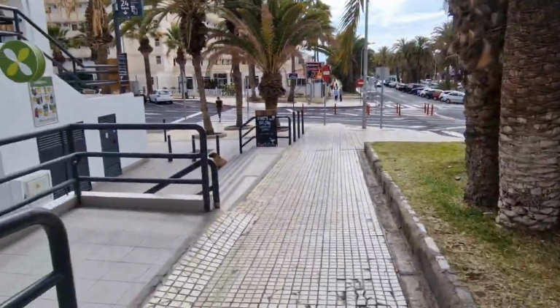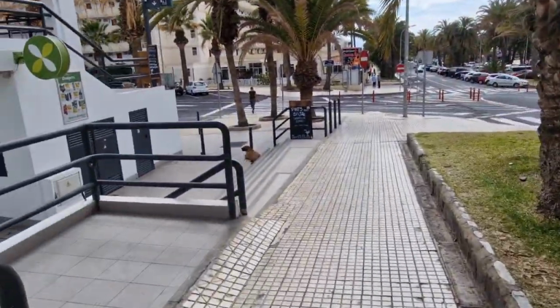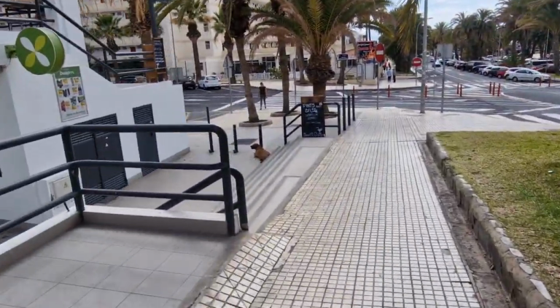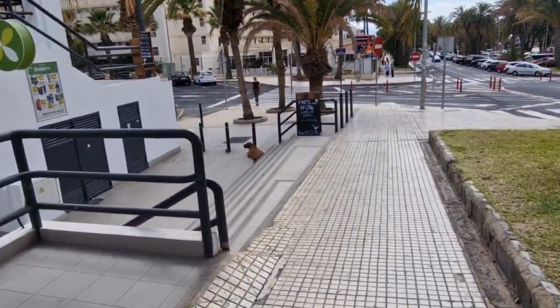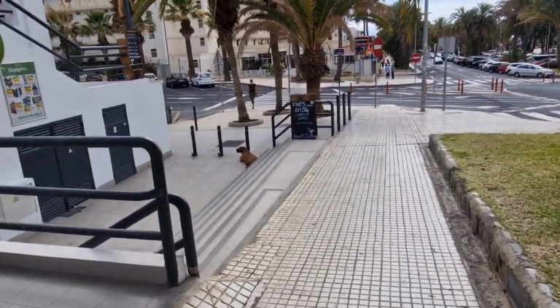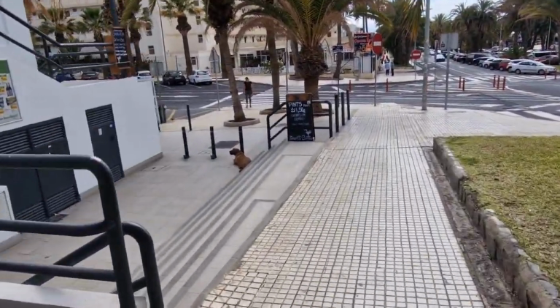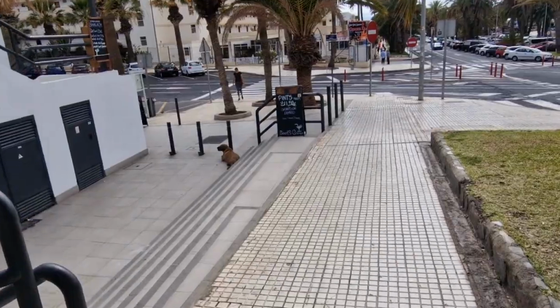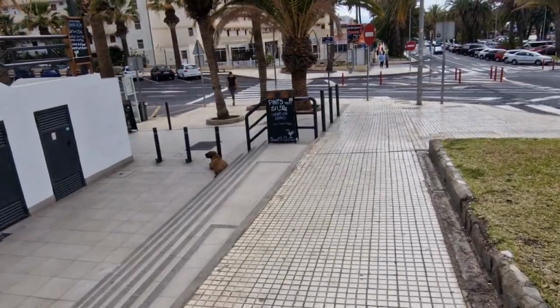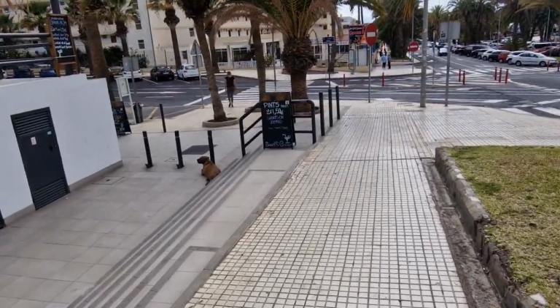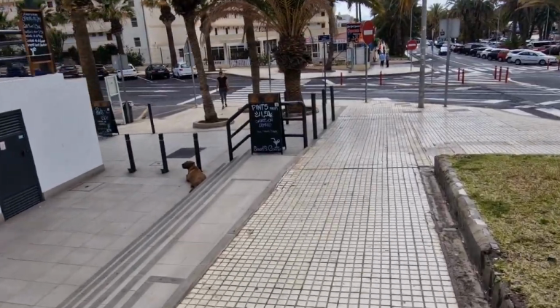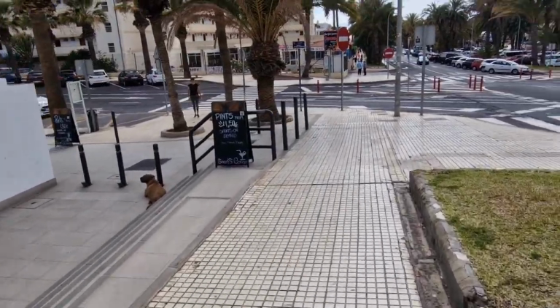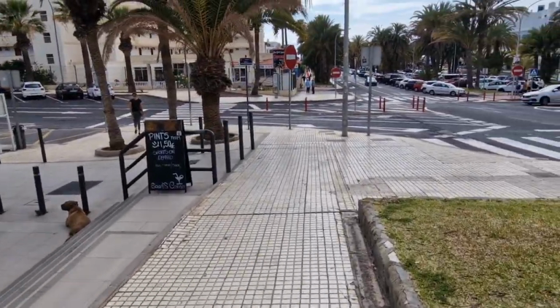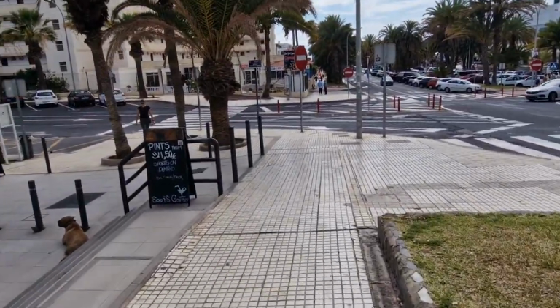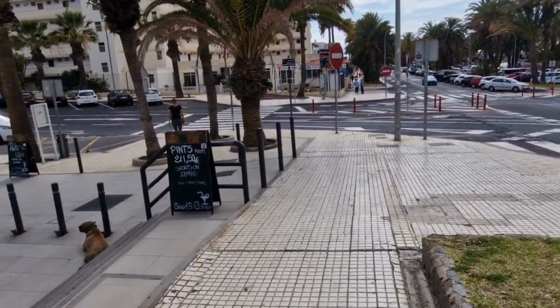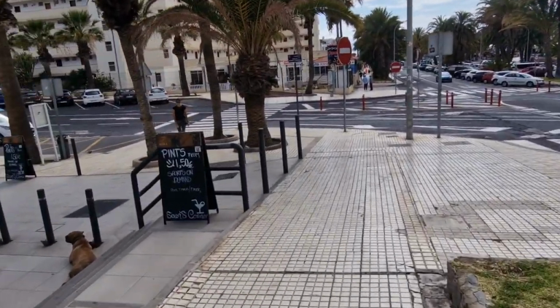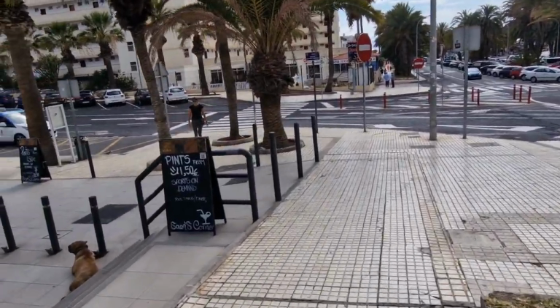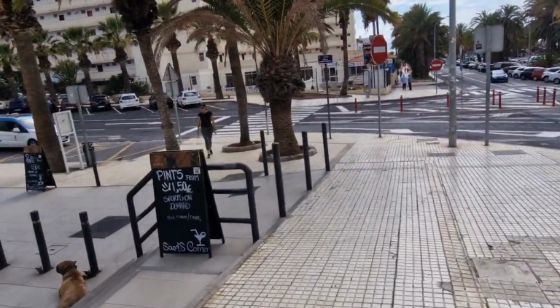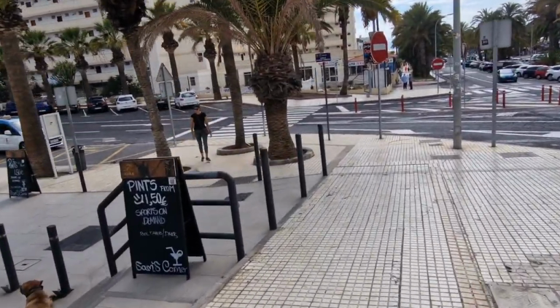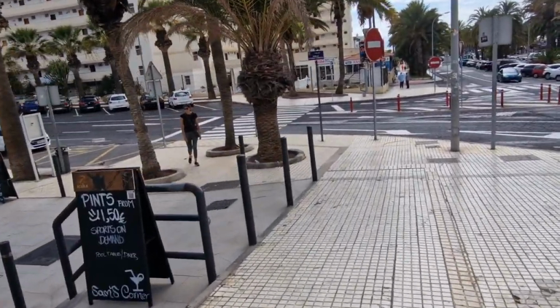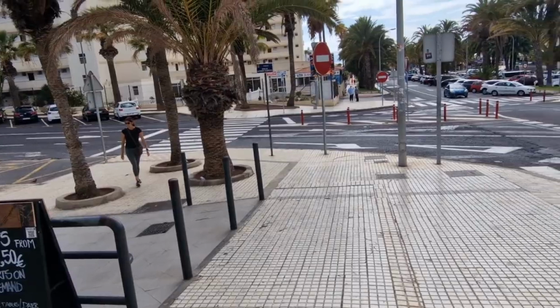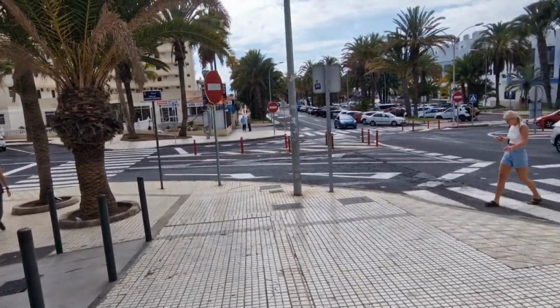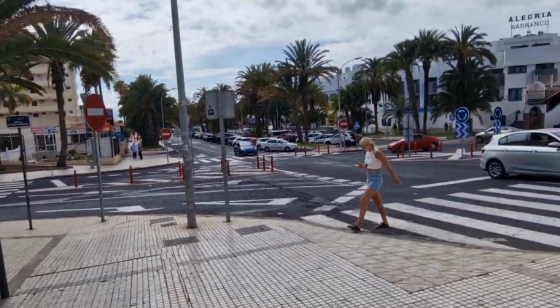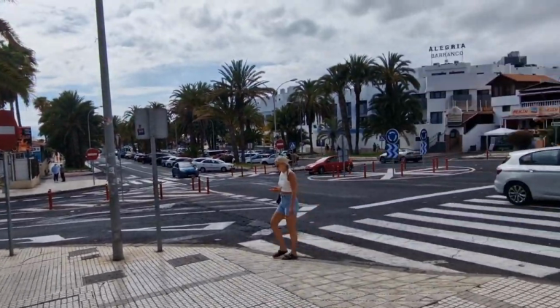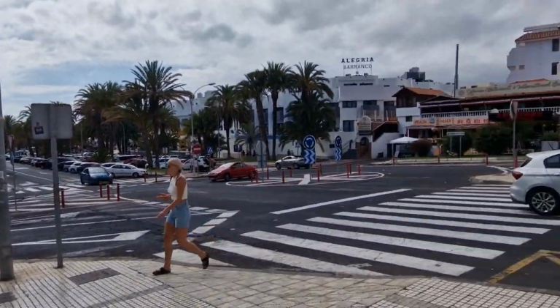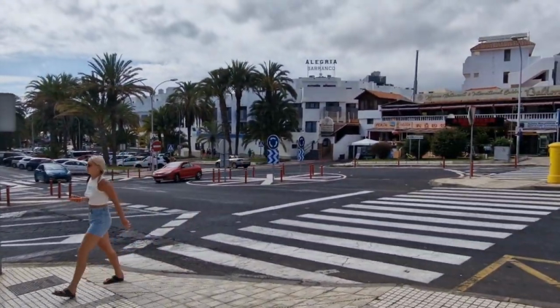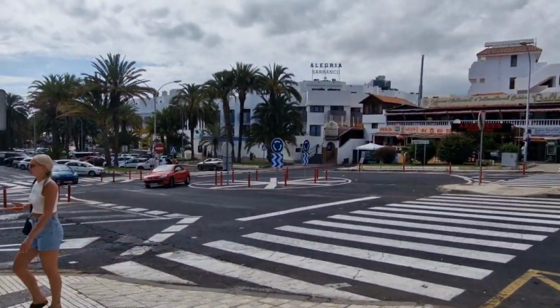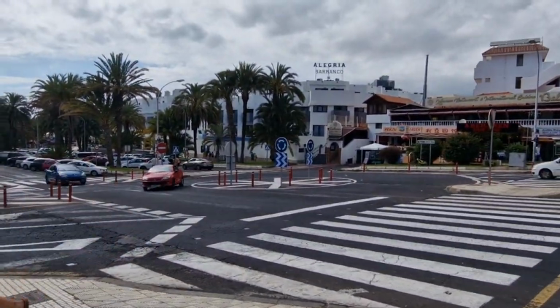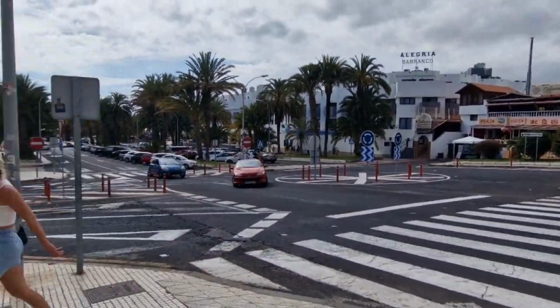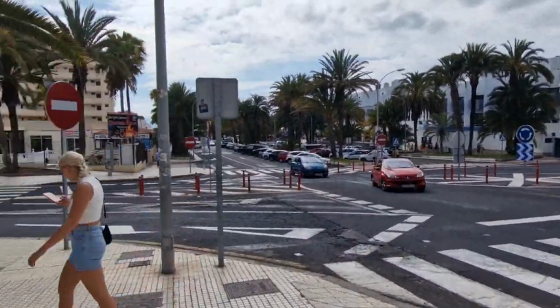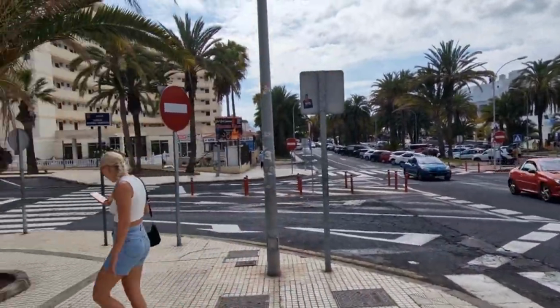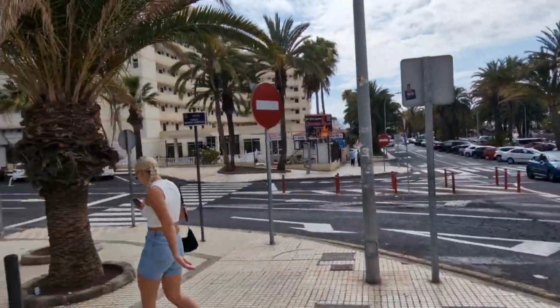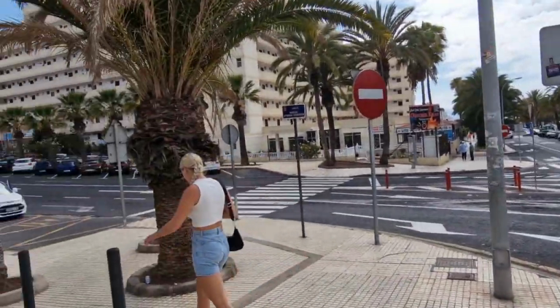Nice doggy! I always tell people, please do not go near these dogs. There have been some accidents out here with dogs biting people who are just petting them - because let's face it, these dogs don't know us, so why should we think they should be fine with it?